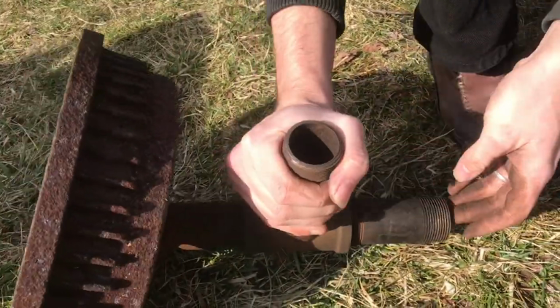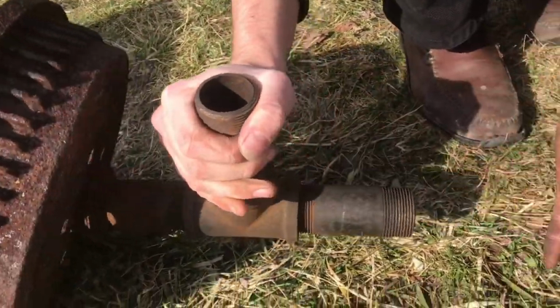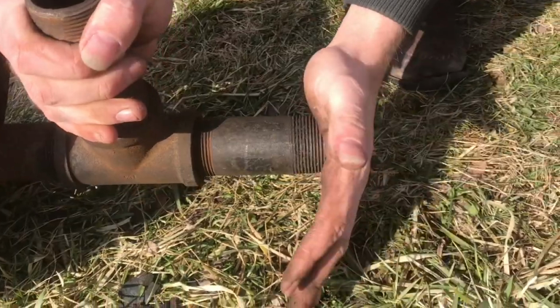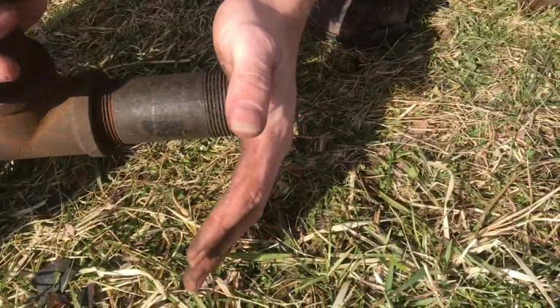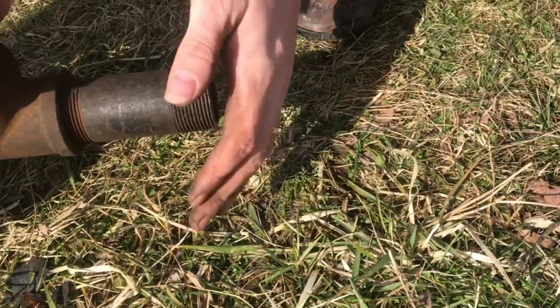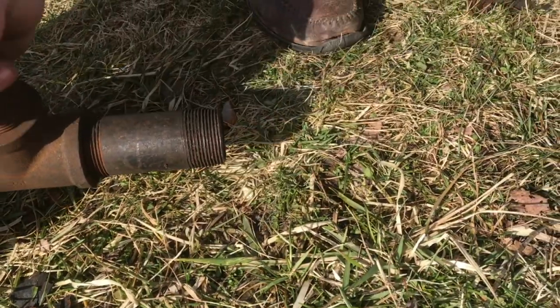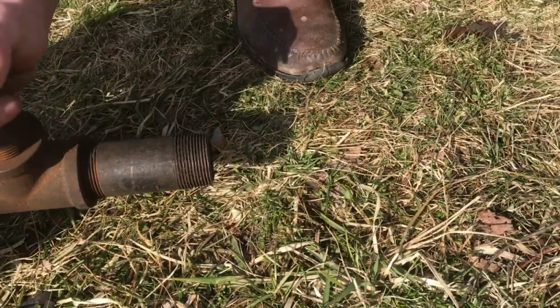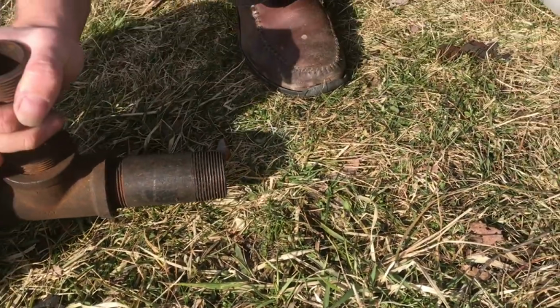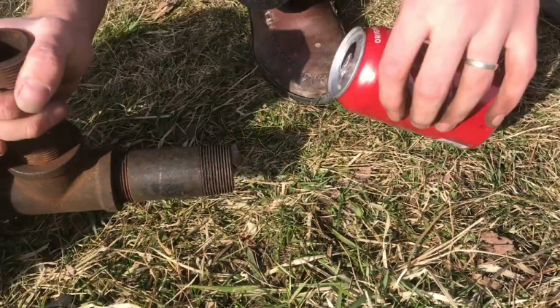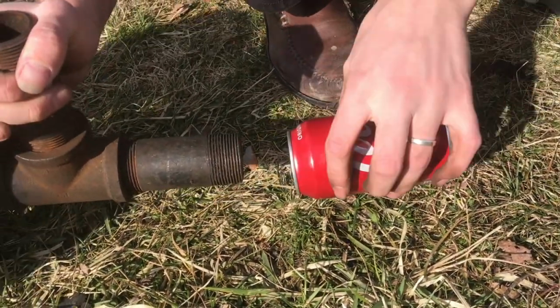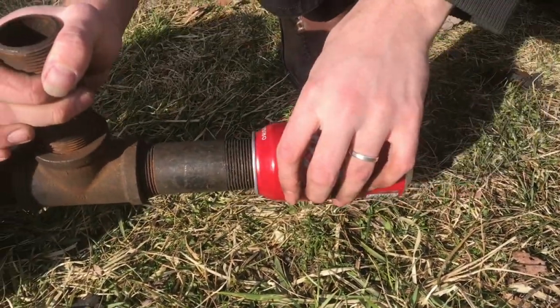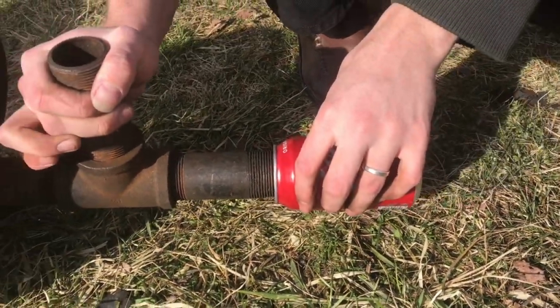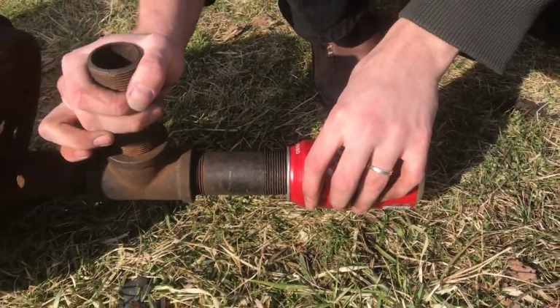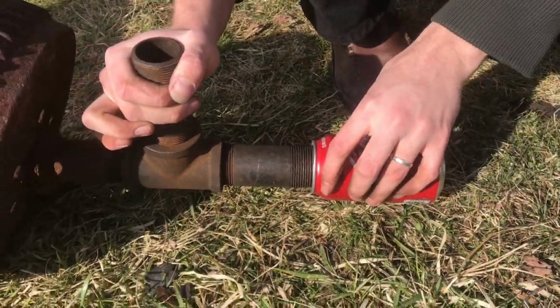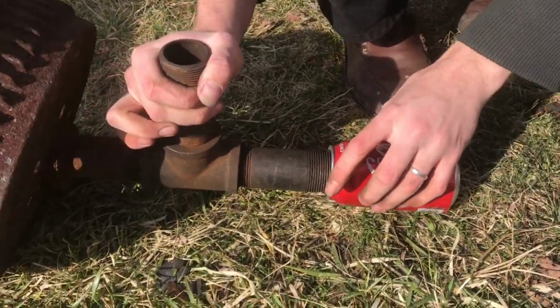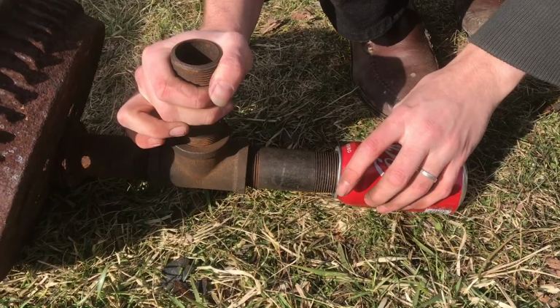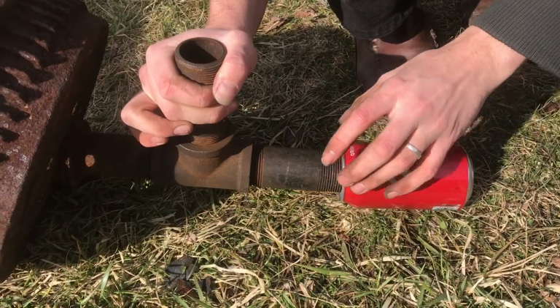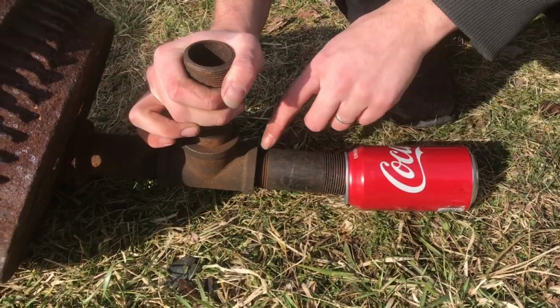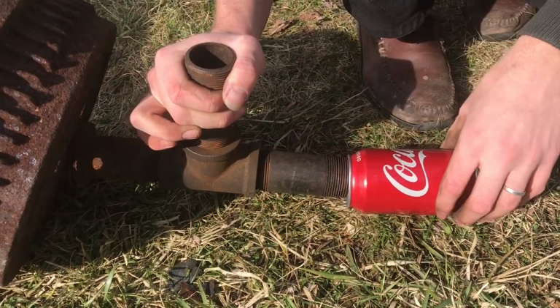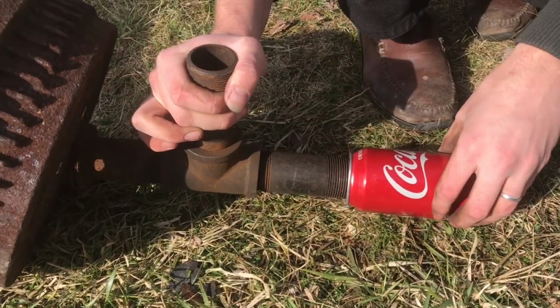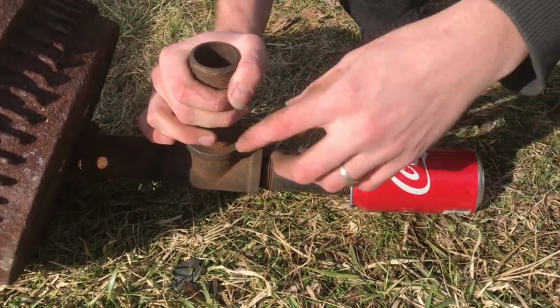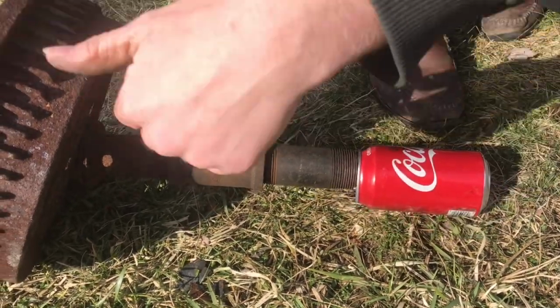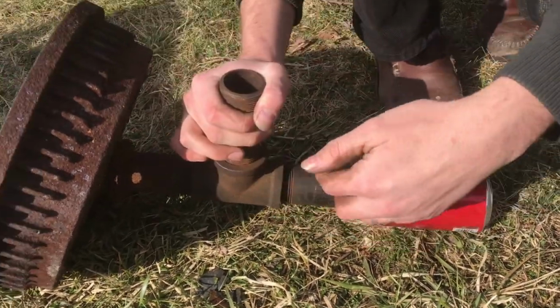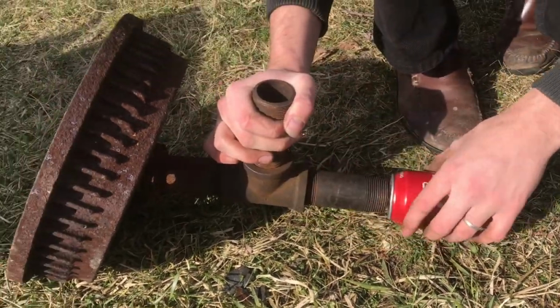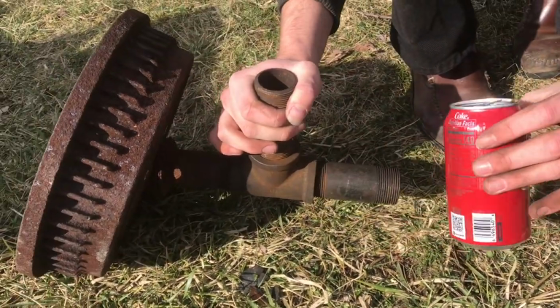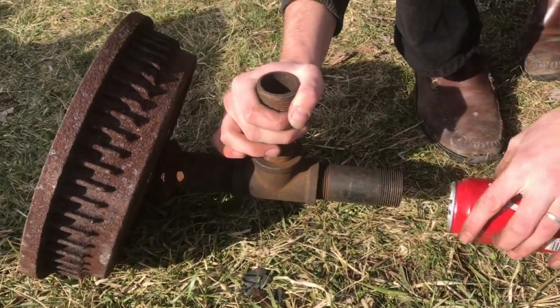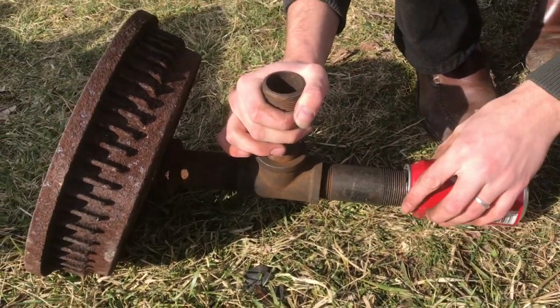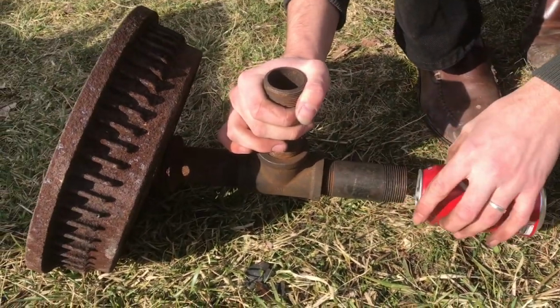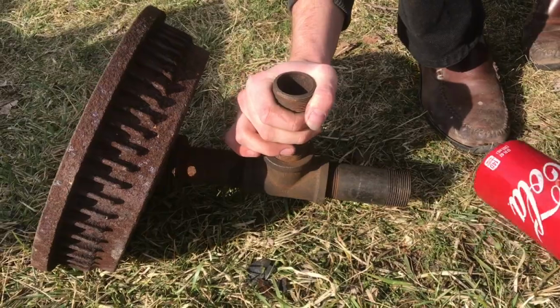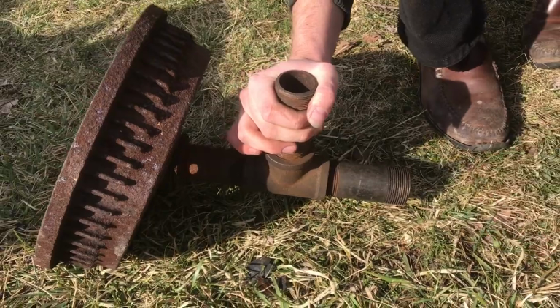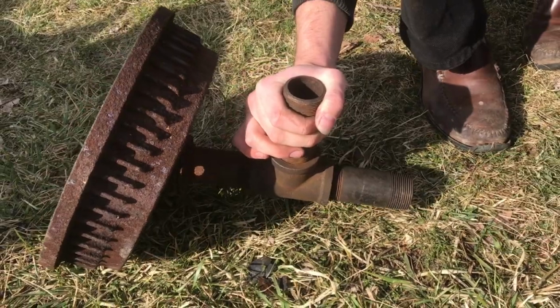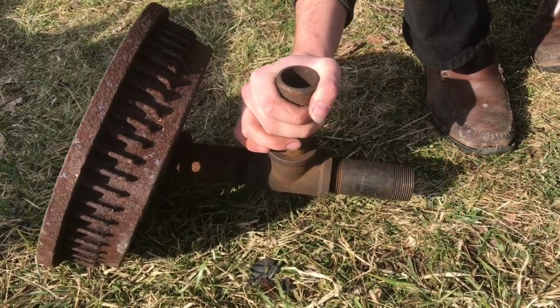We block this off with some type of aluminum can, and this will just be the ash trap, just in case stuff falls down. This will catch it; we can unscrew it and dump it out.